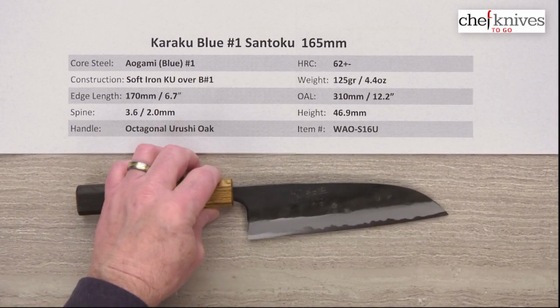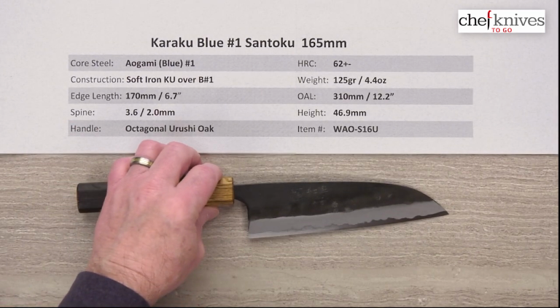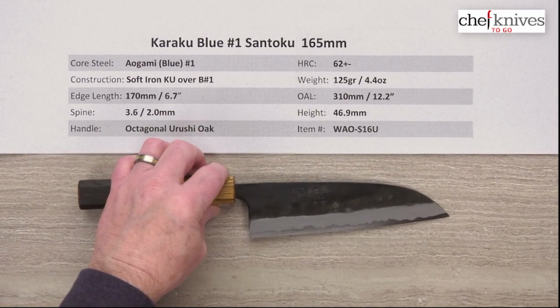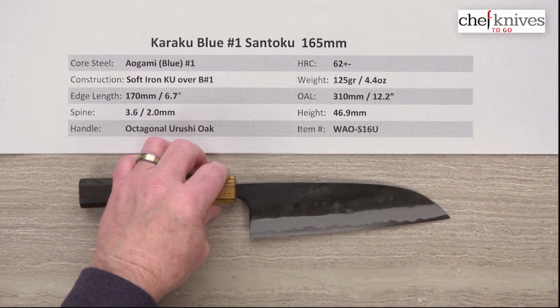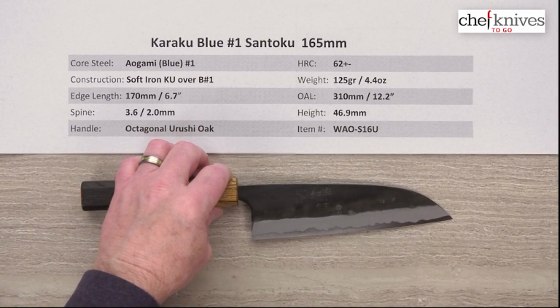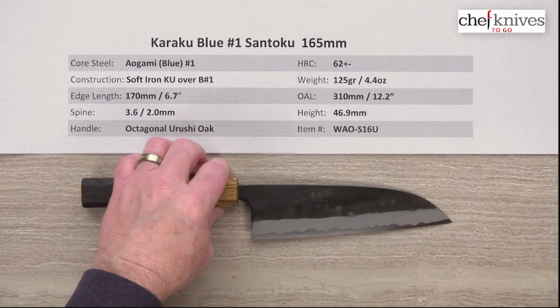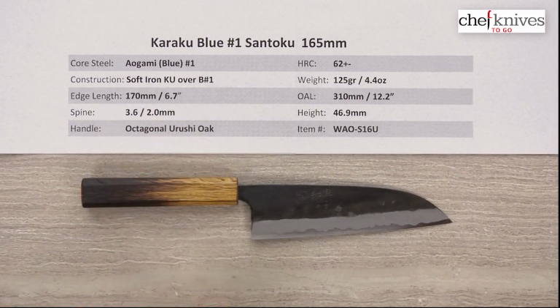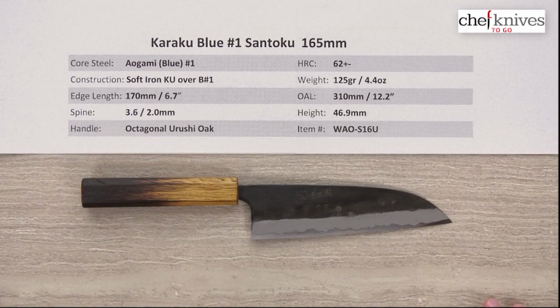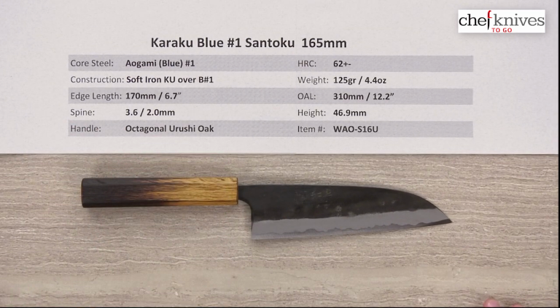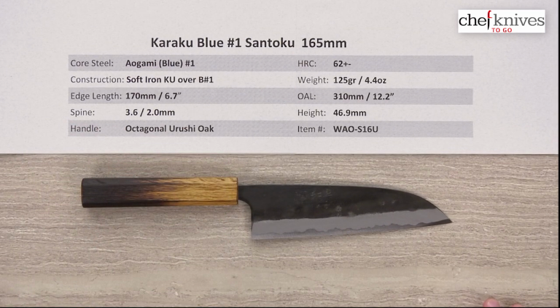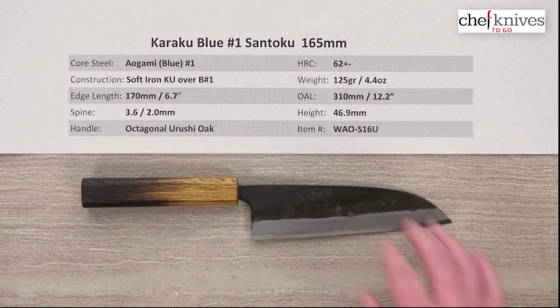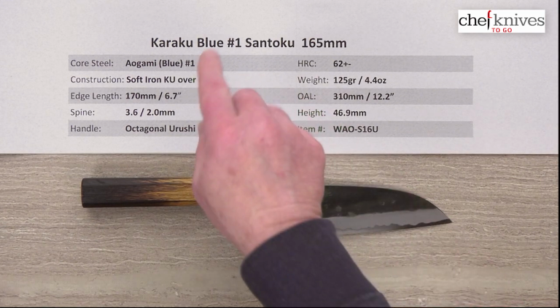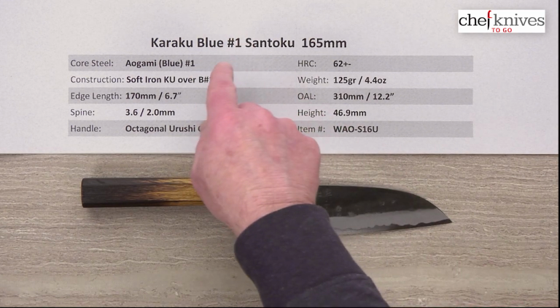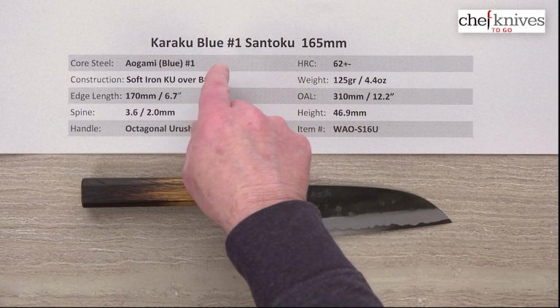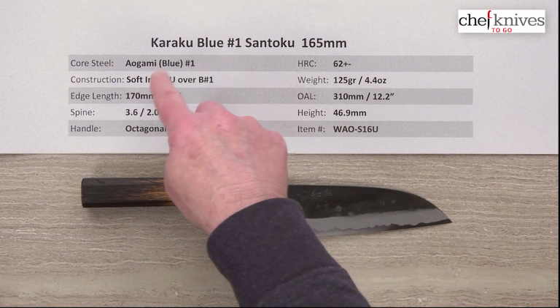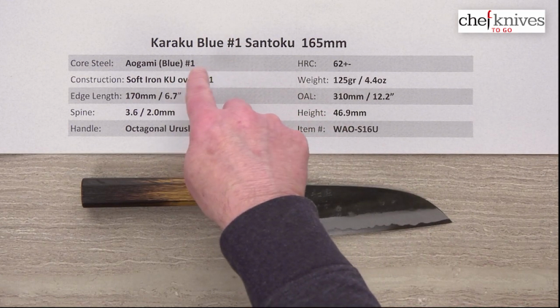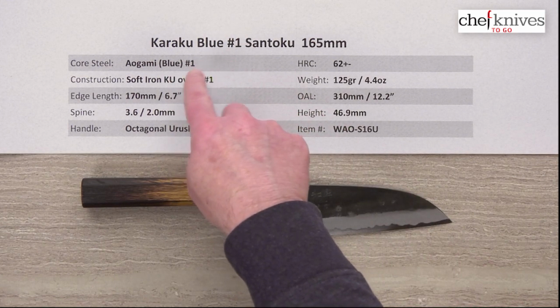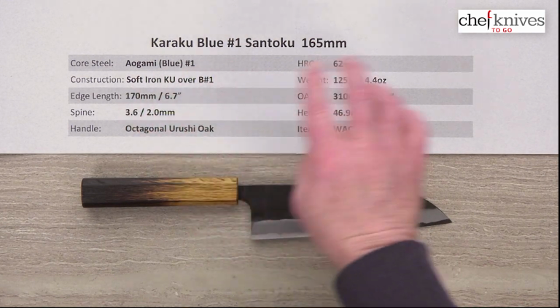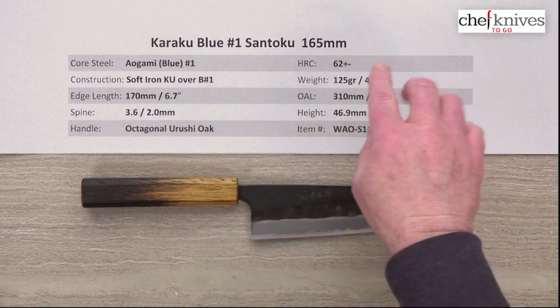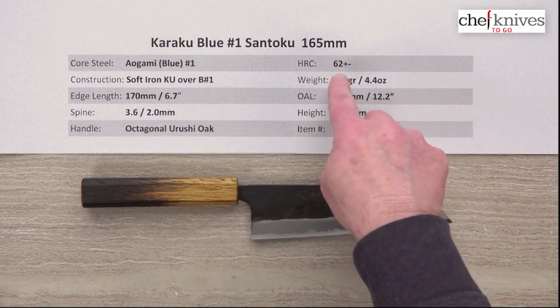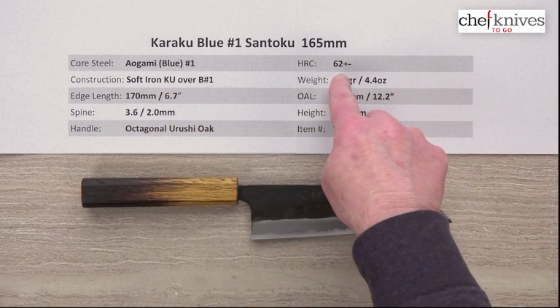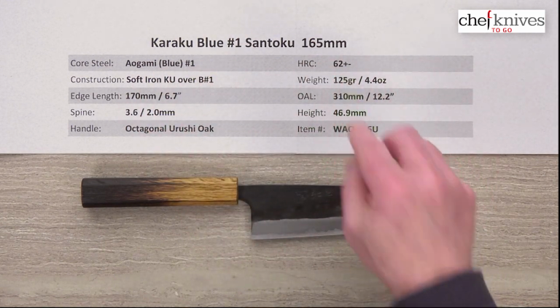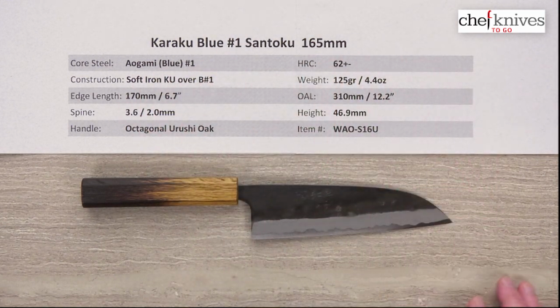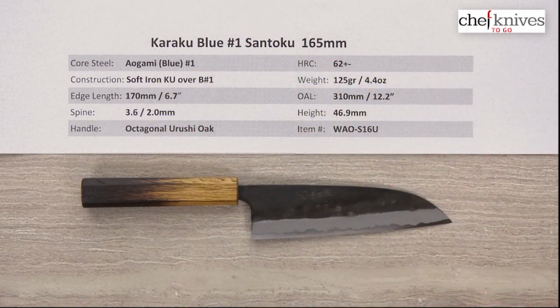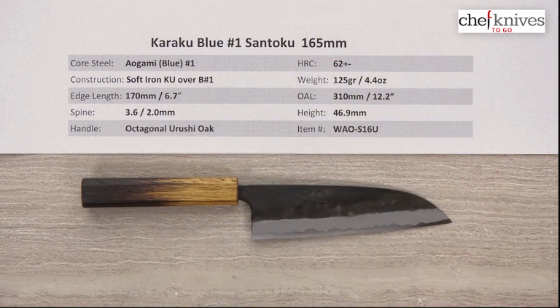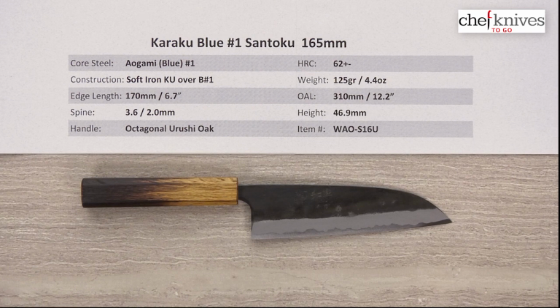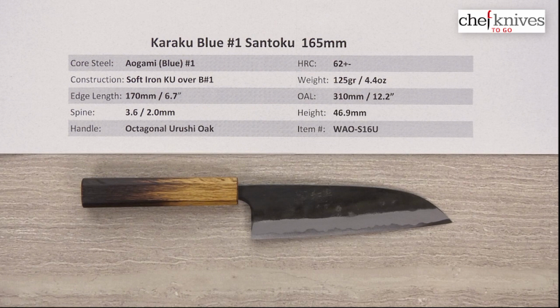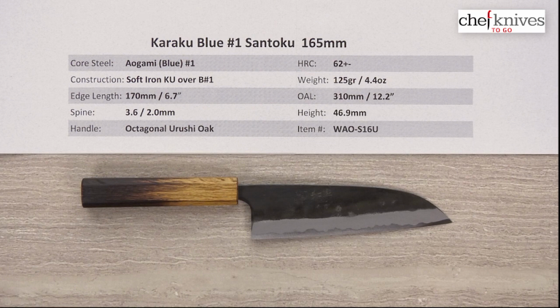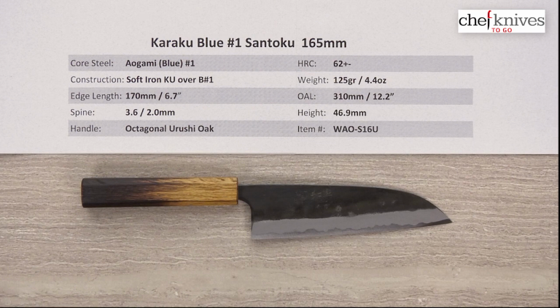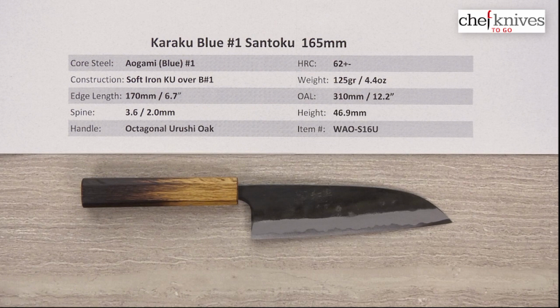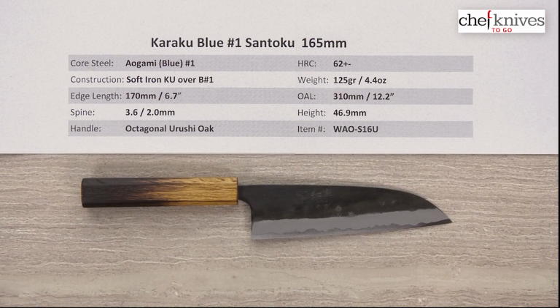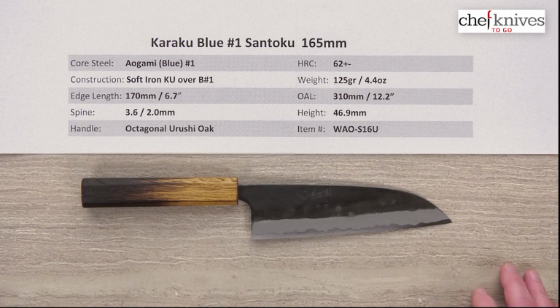The weight and dimensions on these can vary a little bit from knife to knife. The heat treat on this Aogami No. 1 is approximately 62 Rockwell, so a good balance of hardness and ease of sharpening.